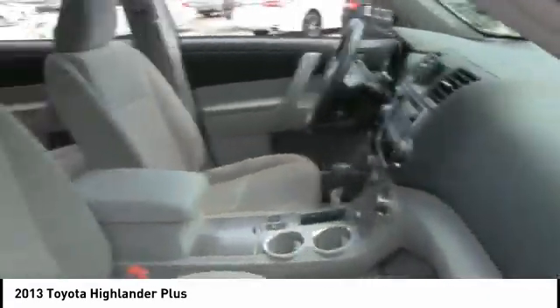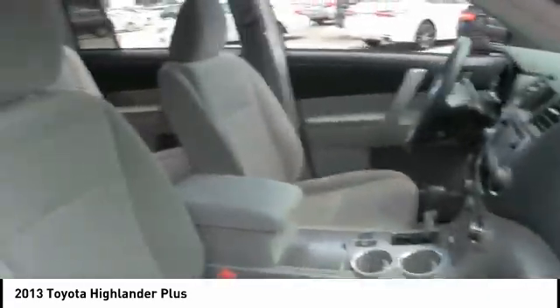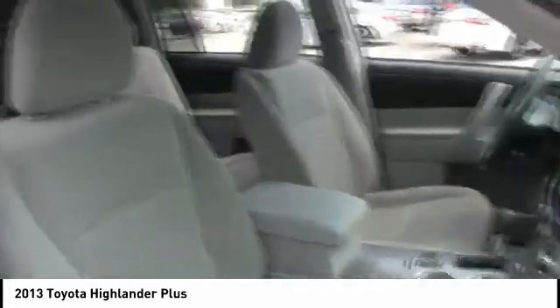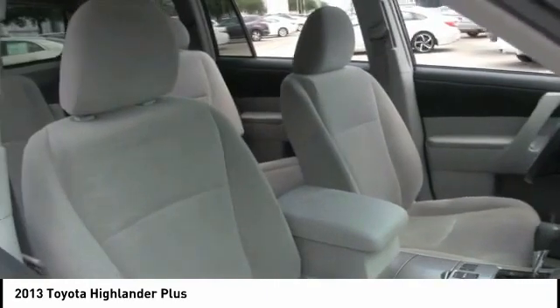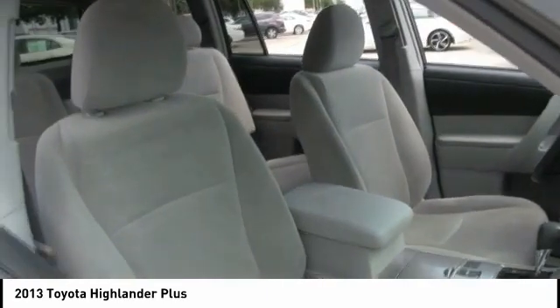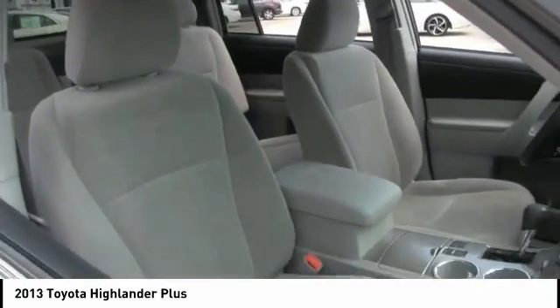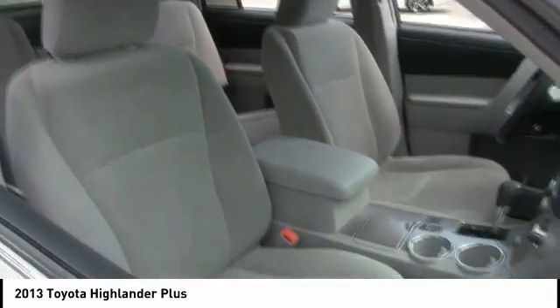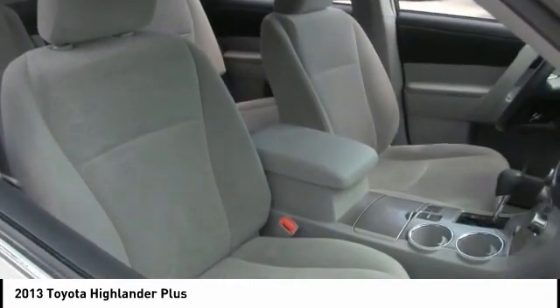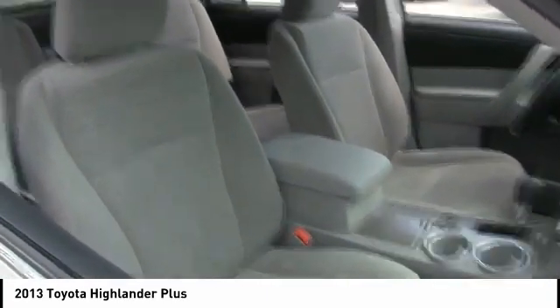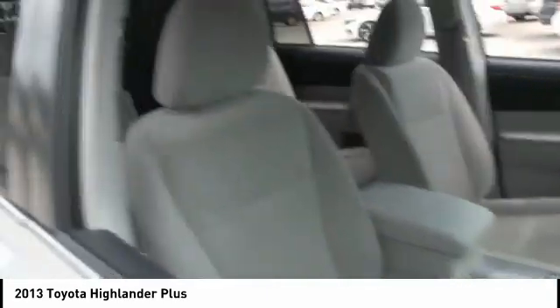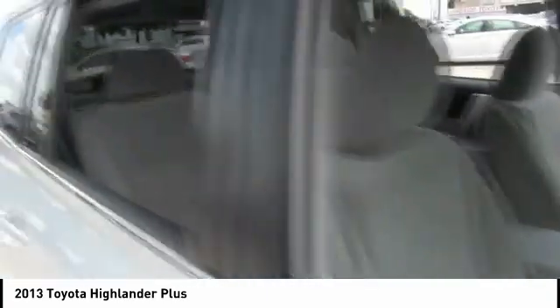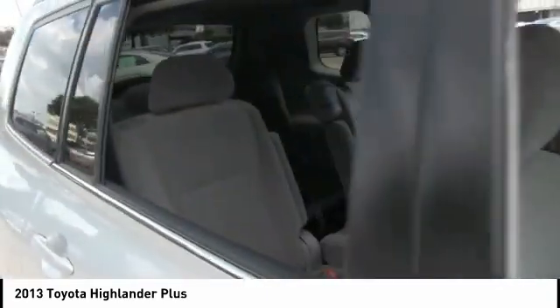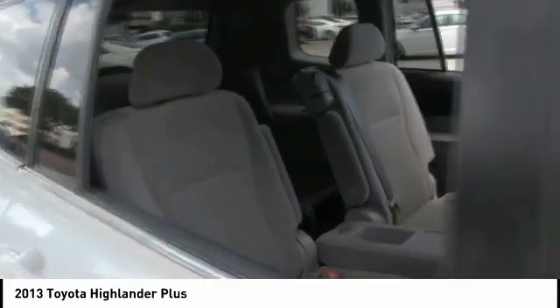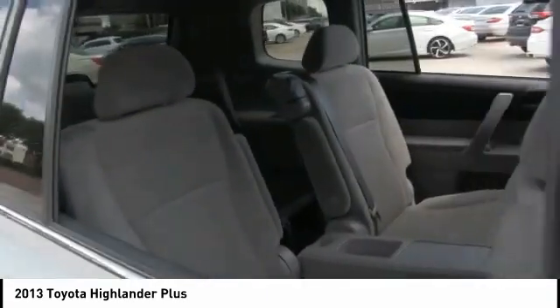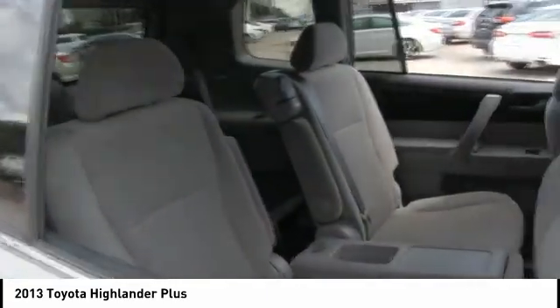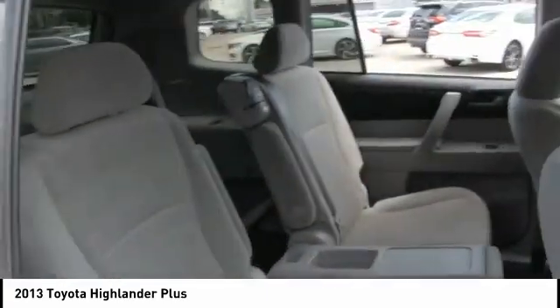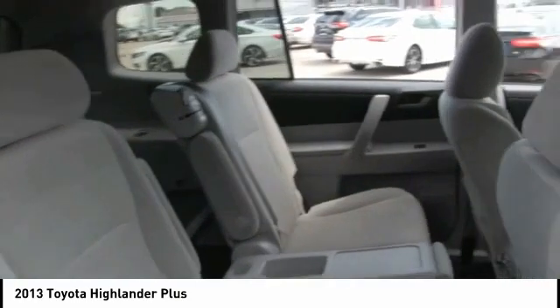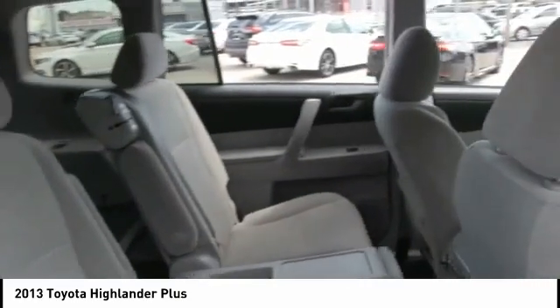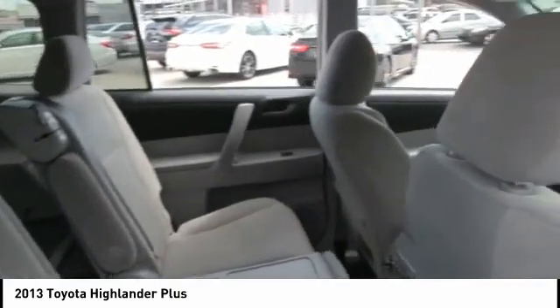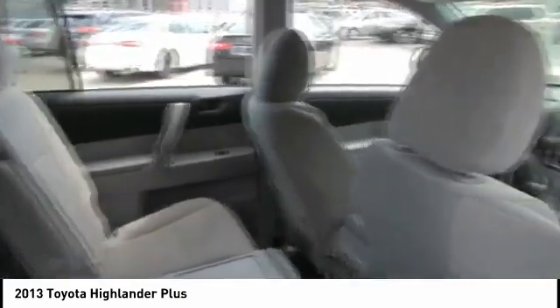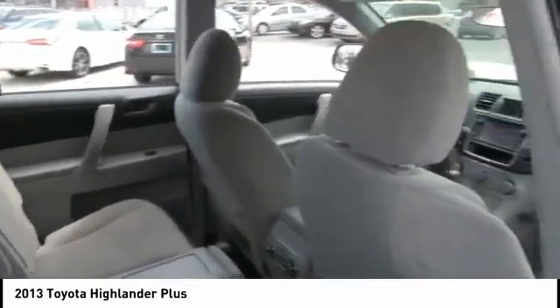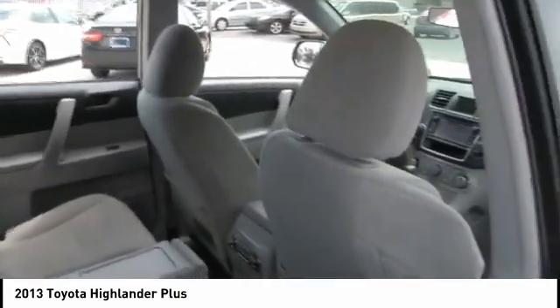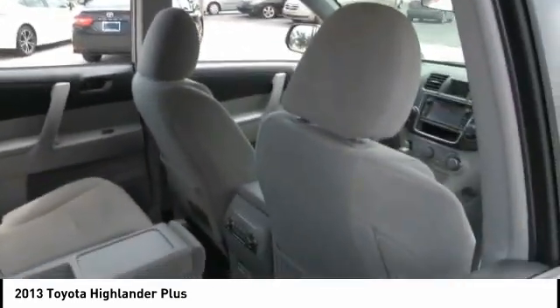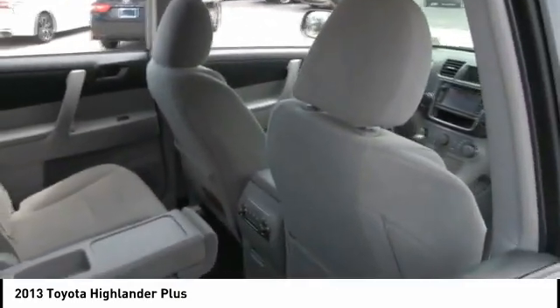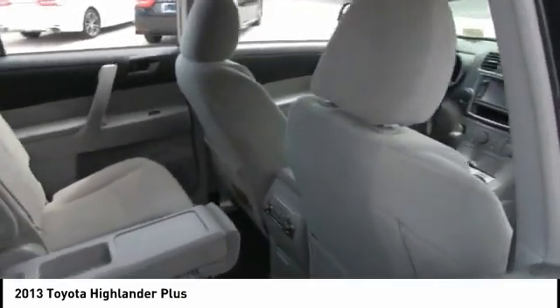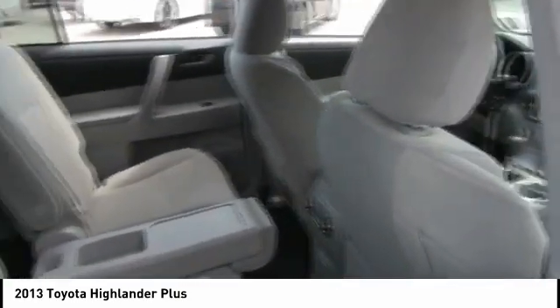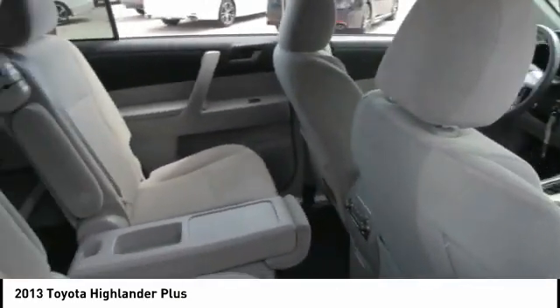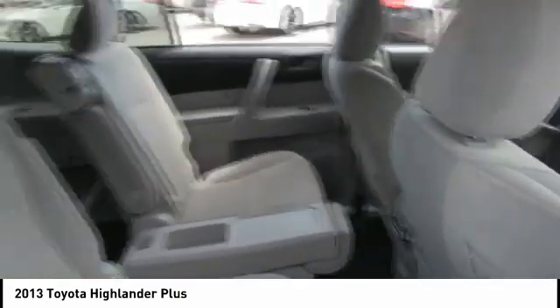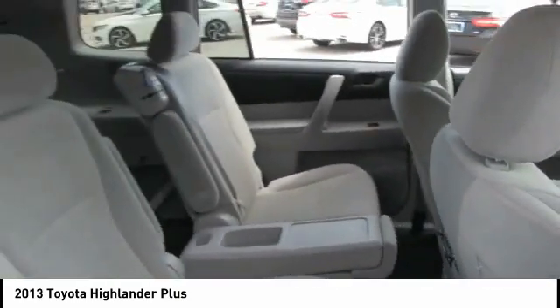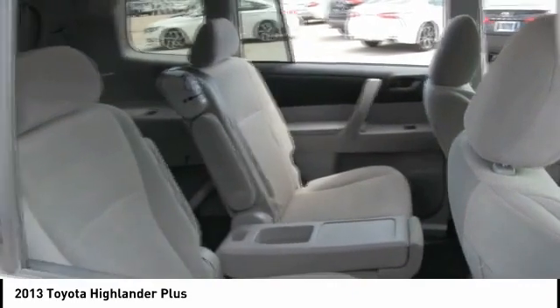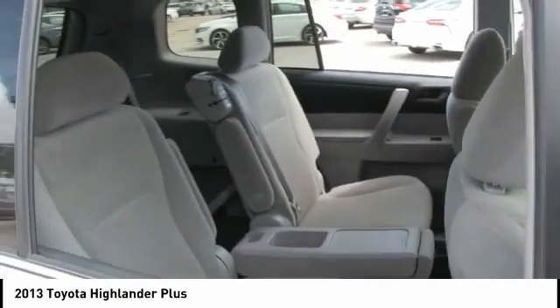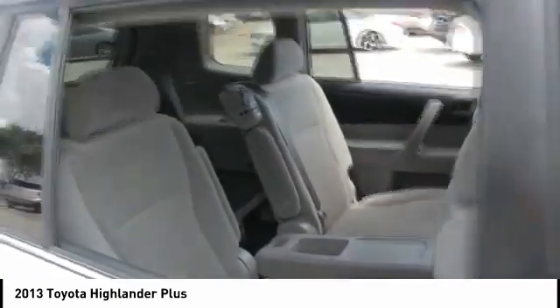Tire pressure monitor, heated mirrors, aluminum wheels, rear spoiler, brake assist, traction control, stability control, daytime running lights, engine immobilizer, and front all-season tires.